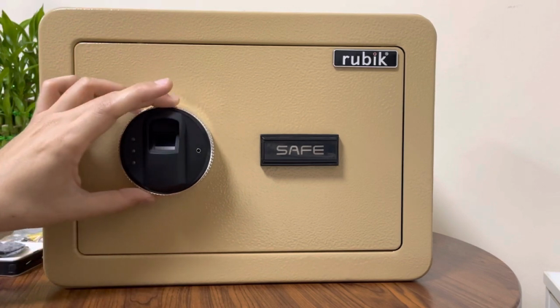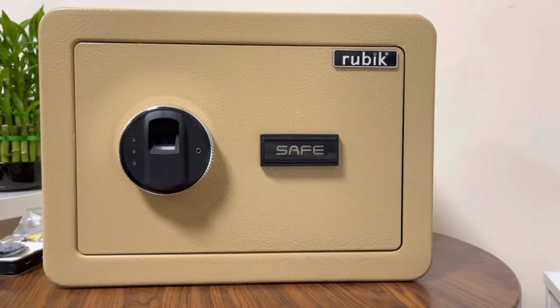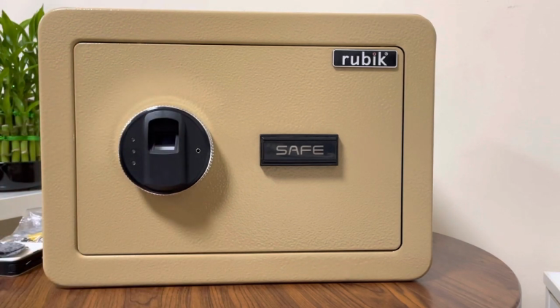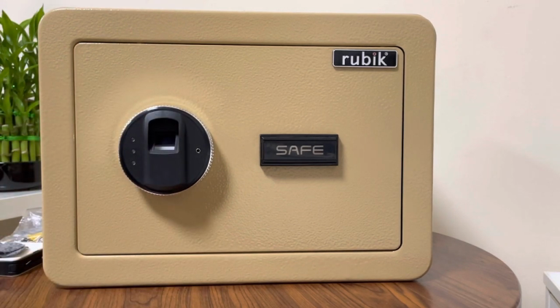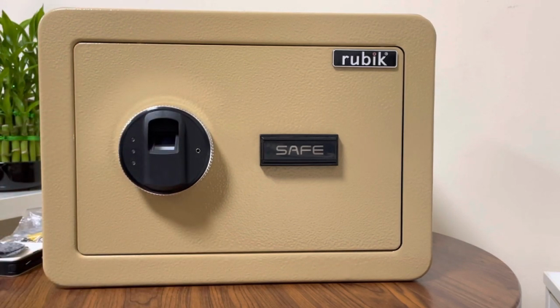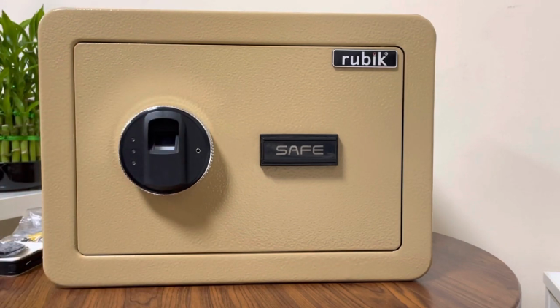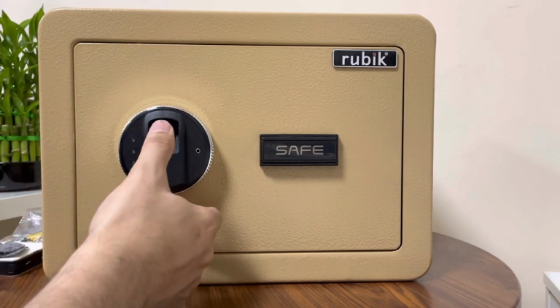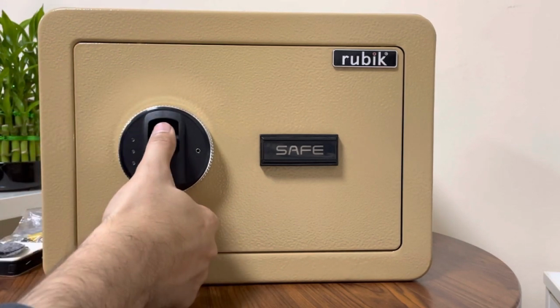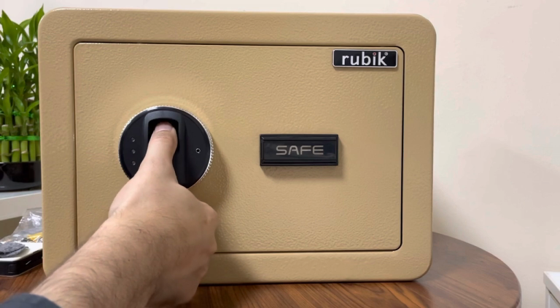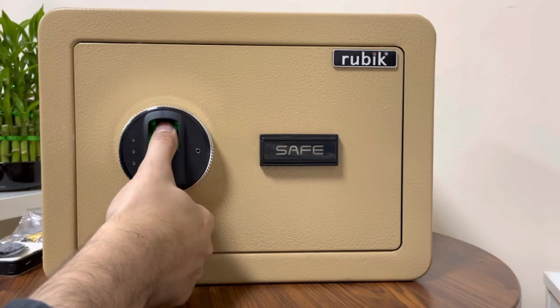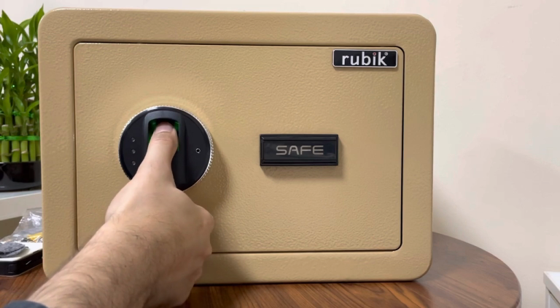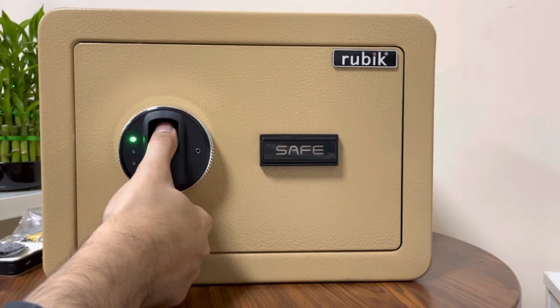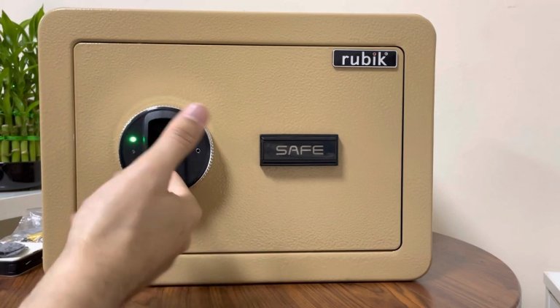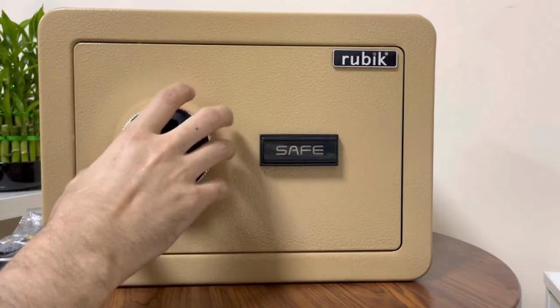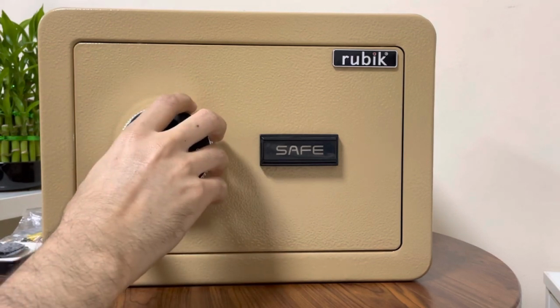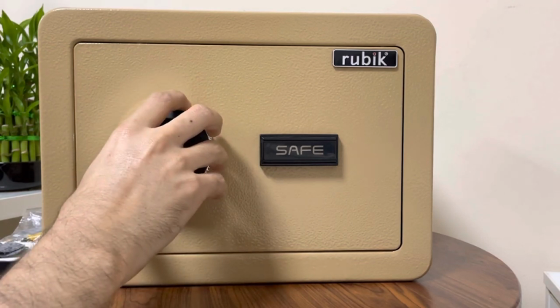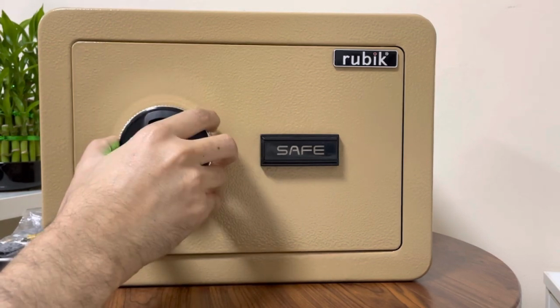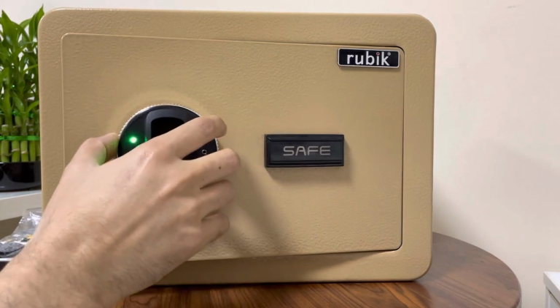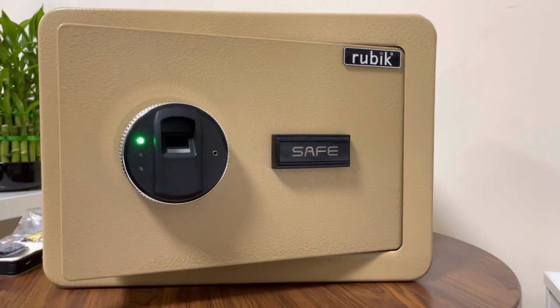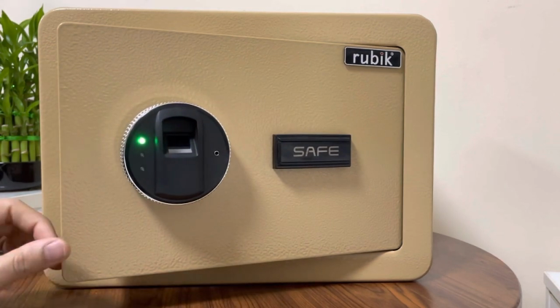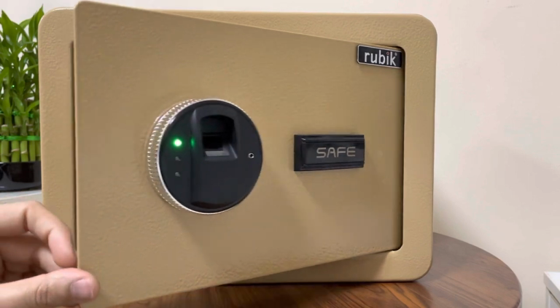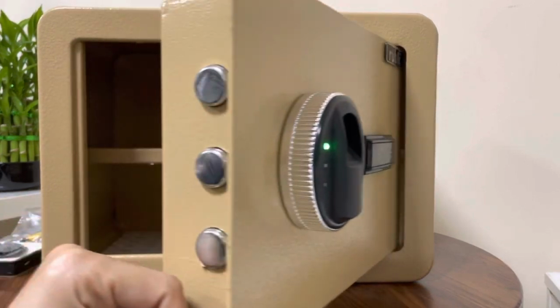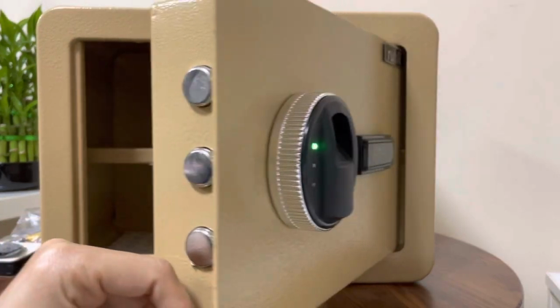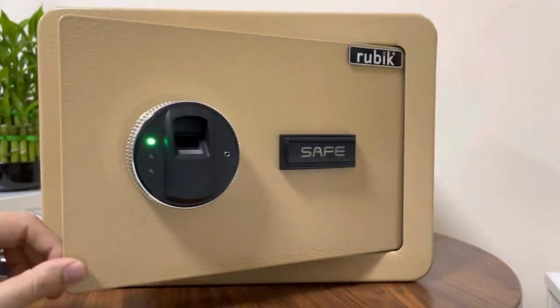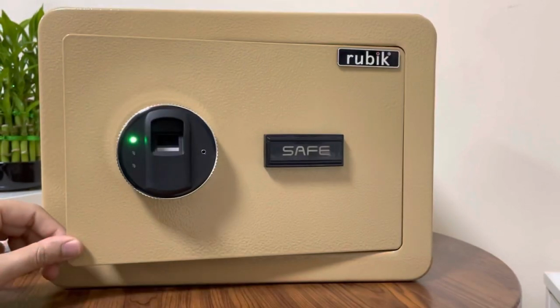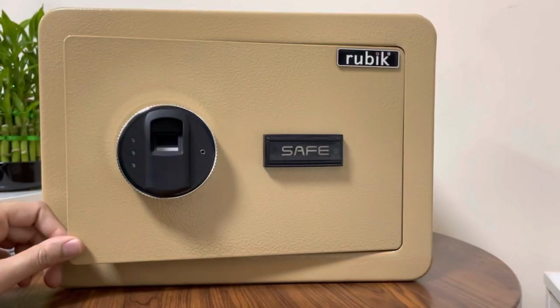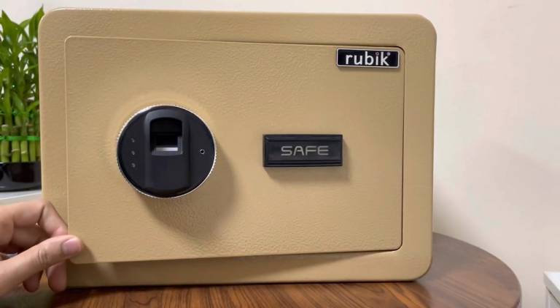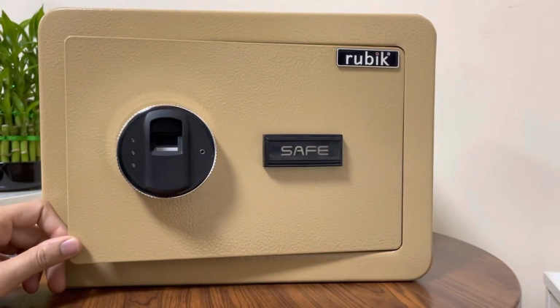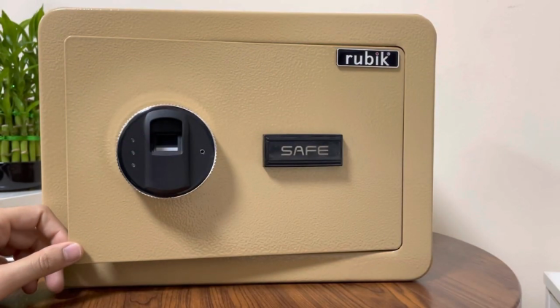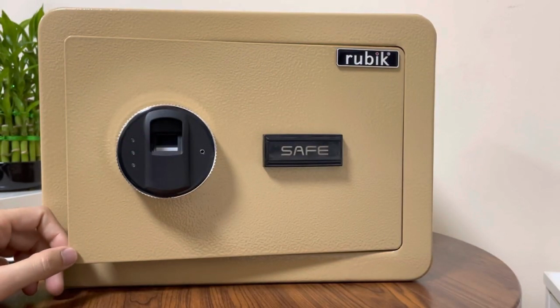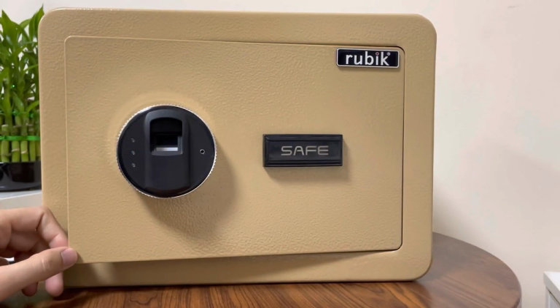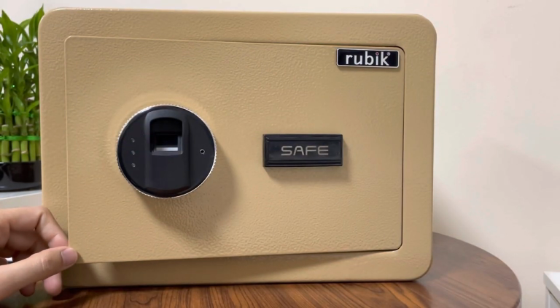After deleting all fingerprints, you can open with any finger, including the thumb — because no fingerprints are registered at this time. To use the safe again, register the finger you want to use, and that's all. Thank you.